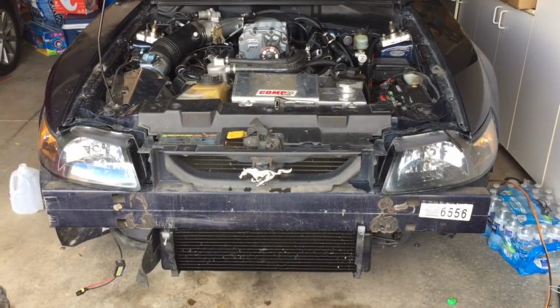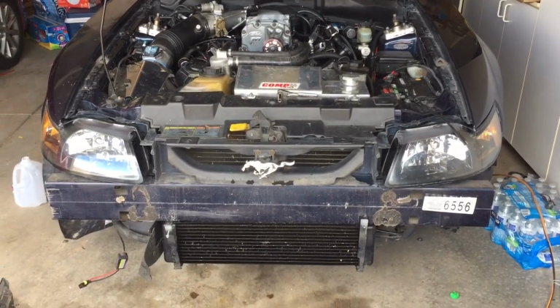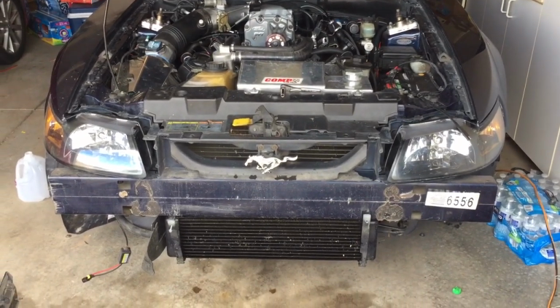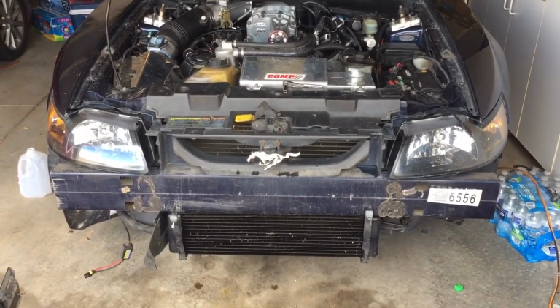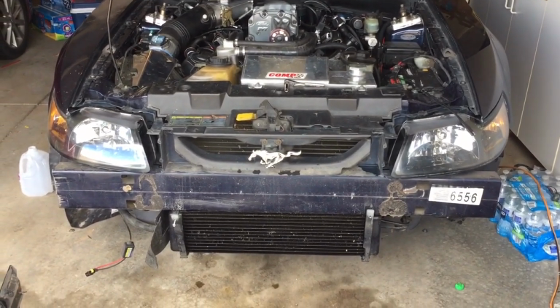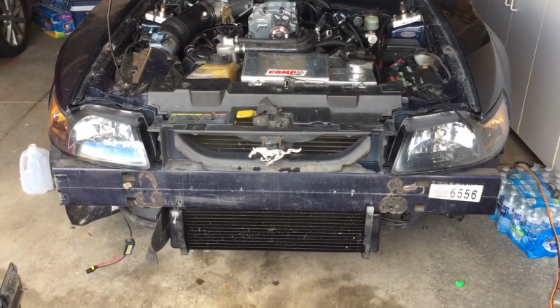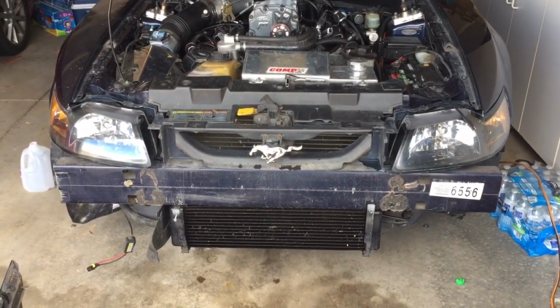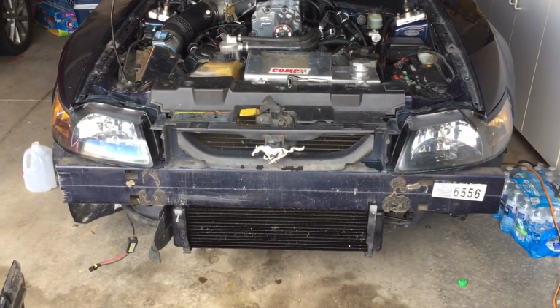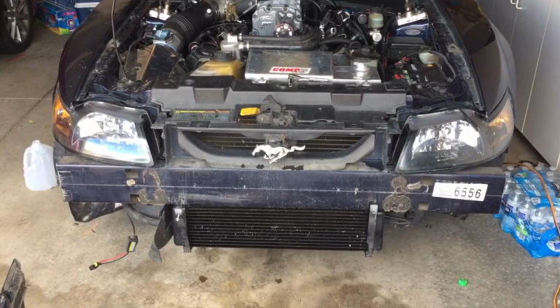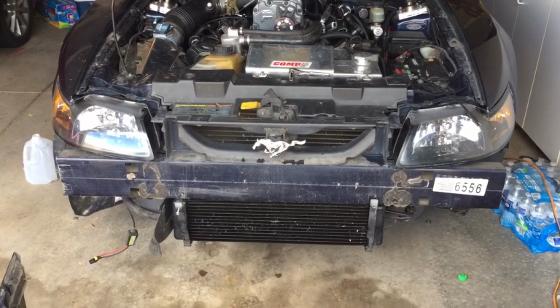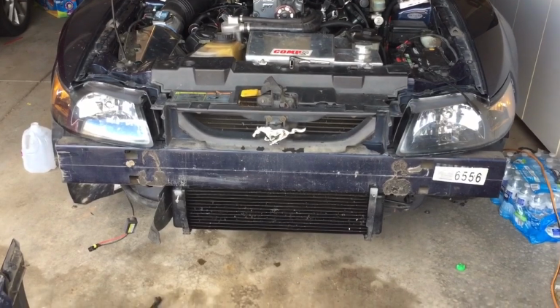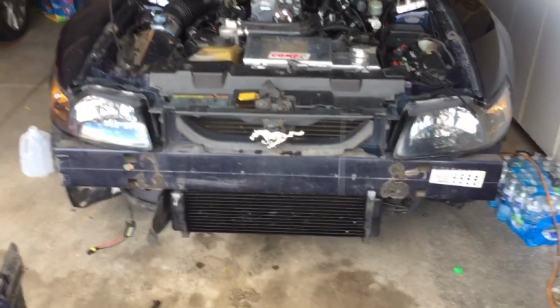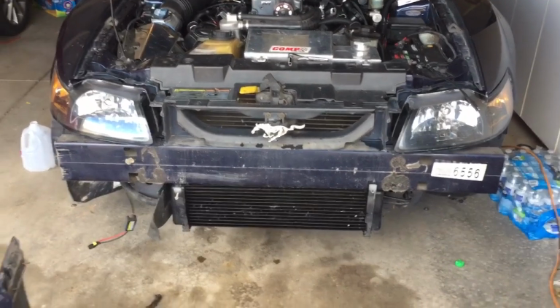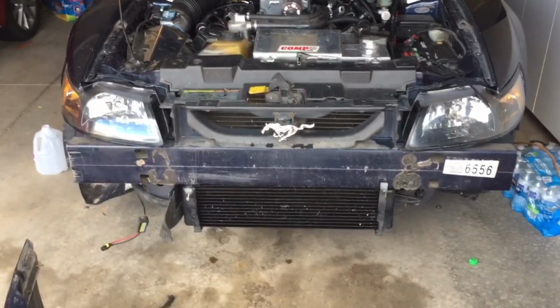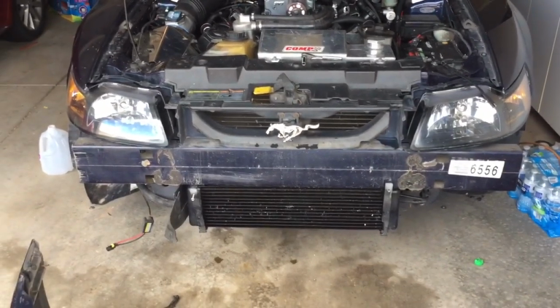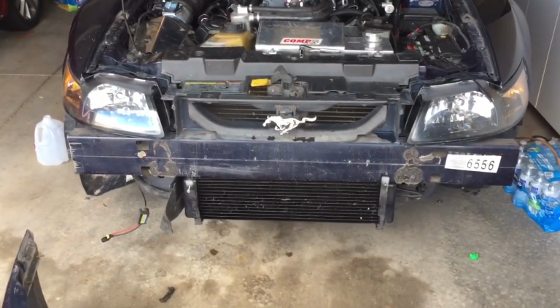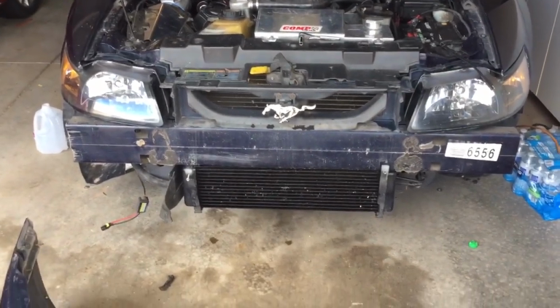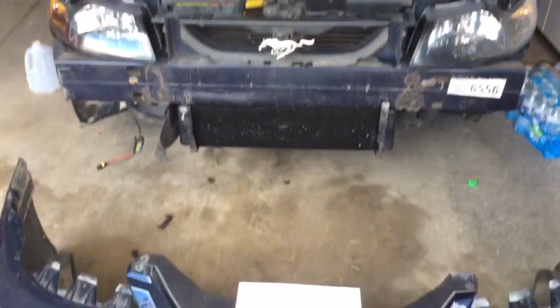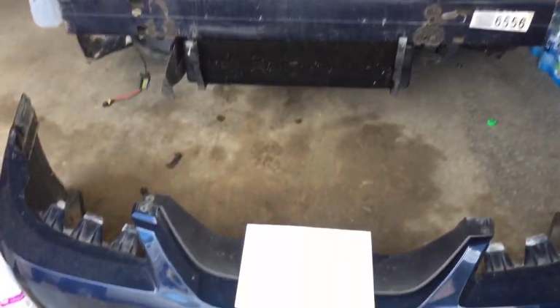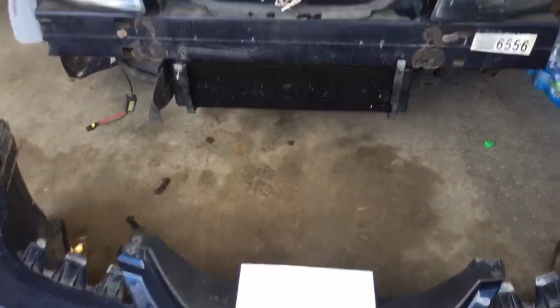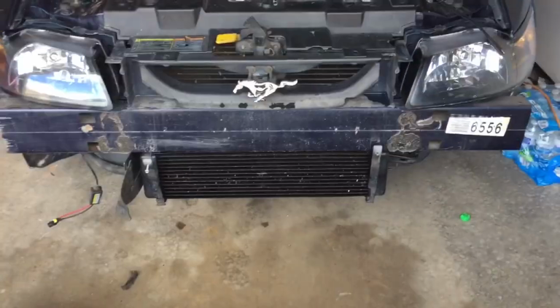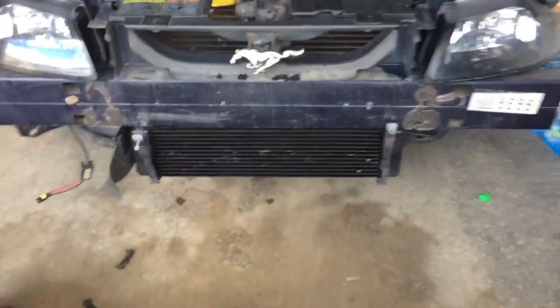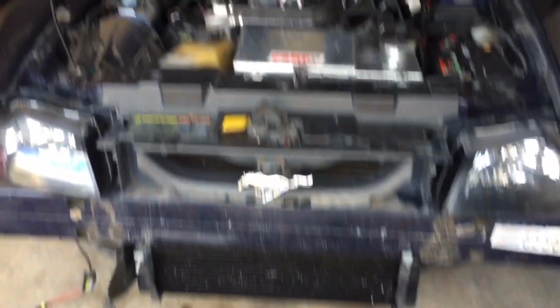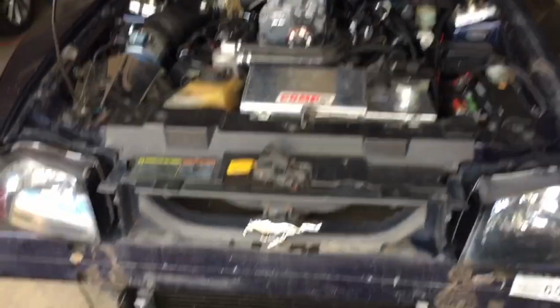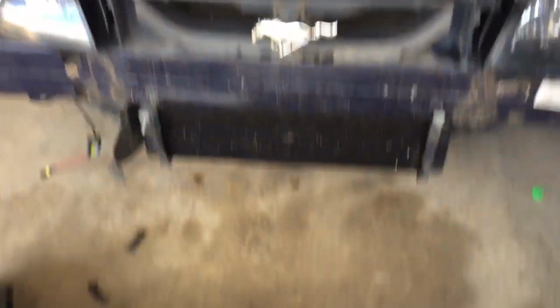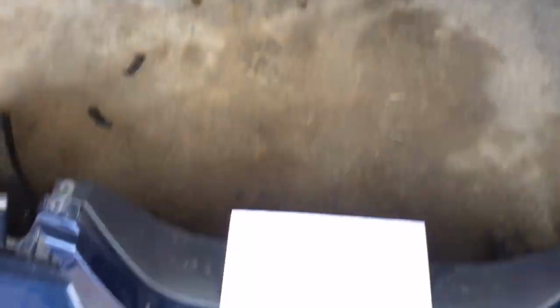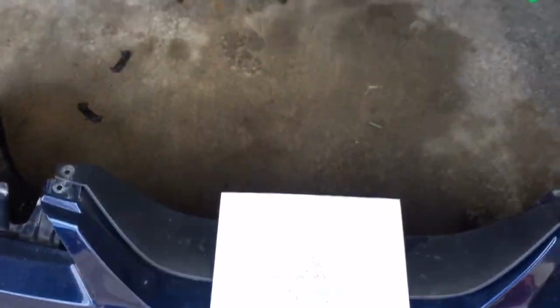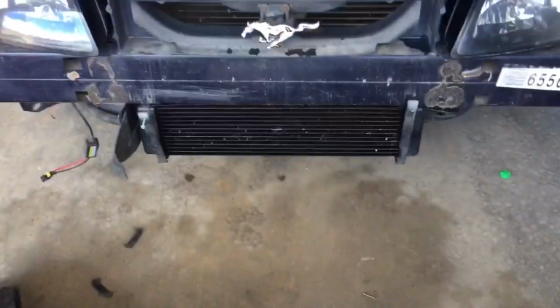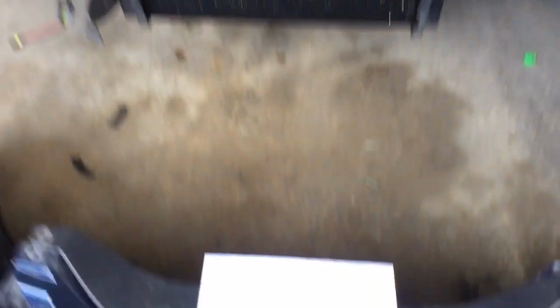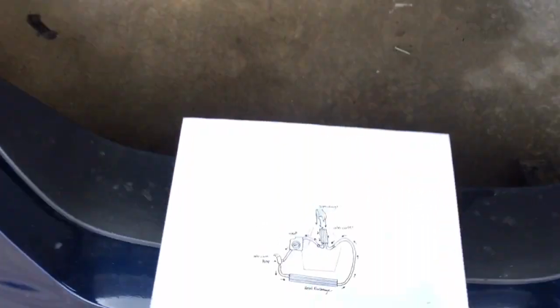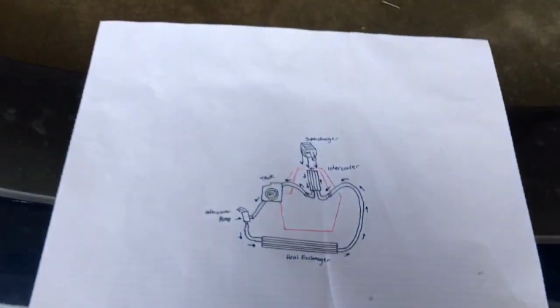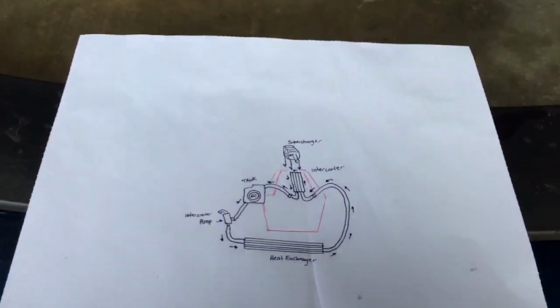Since I have the bumper off my car to service the heat exchanger, I thought I'd make a really cool video on how it all works. This is for the Torquetech supercharger system.